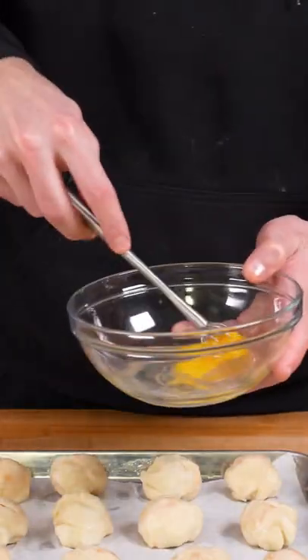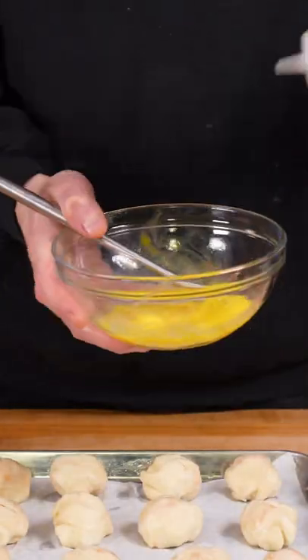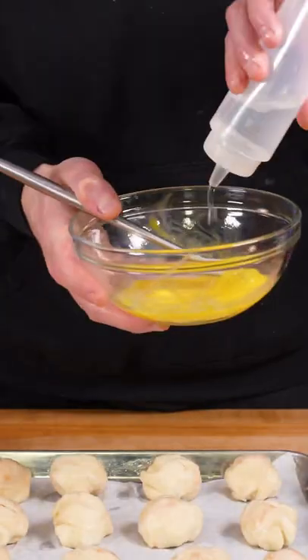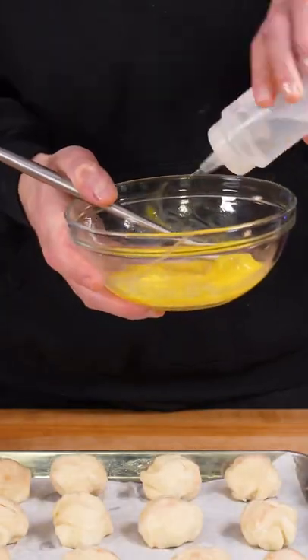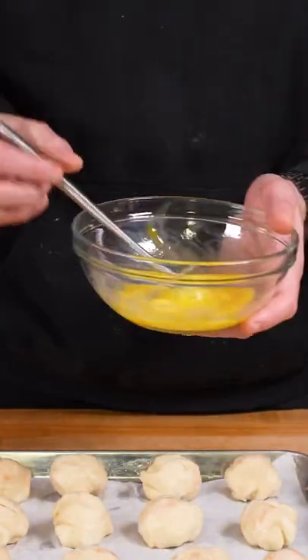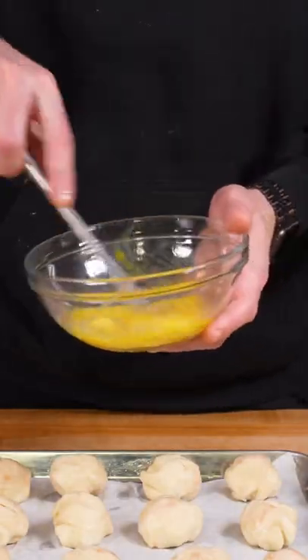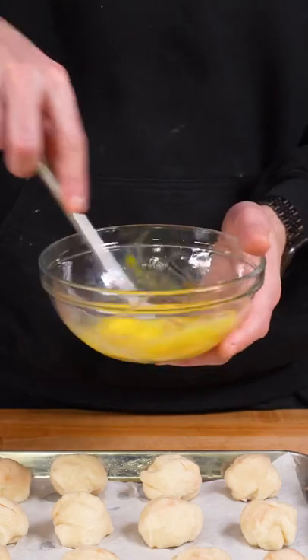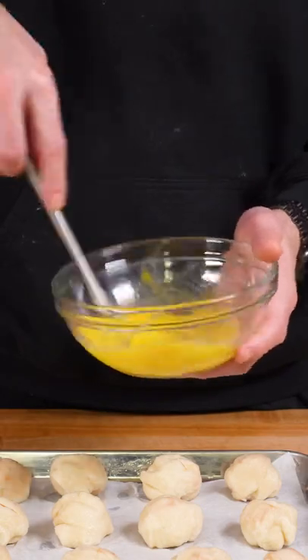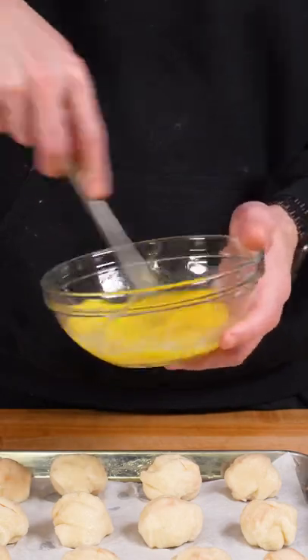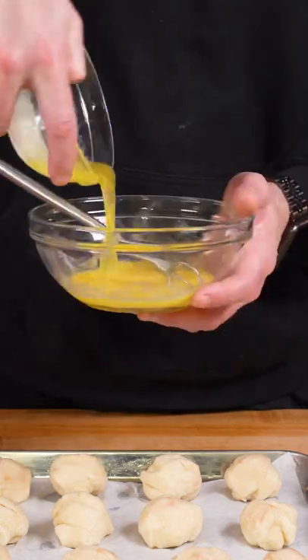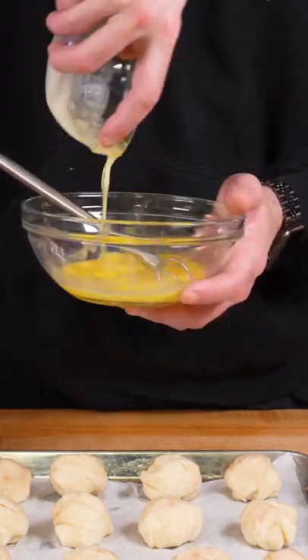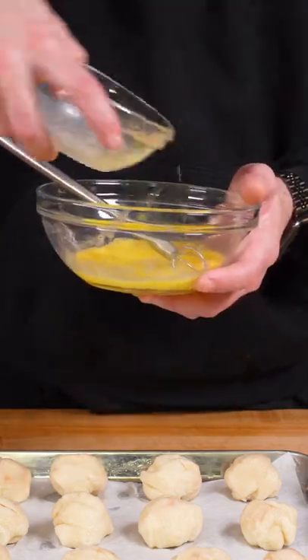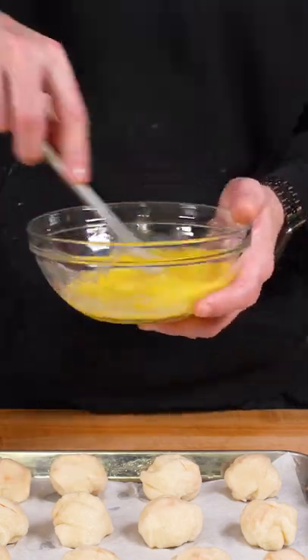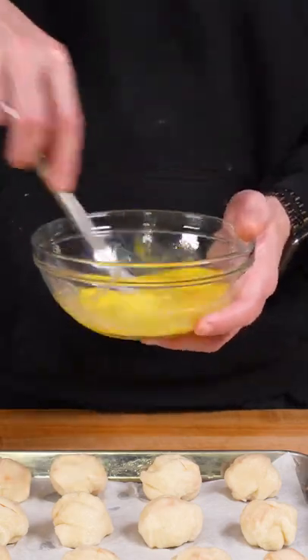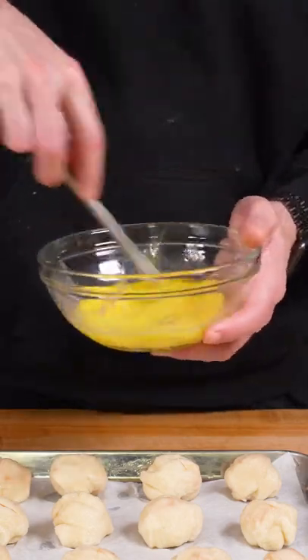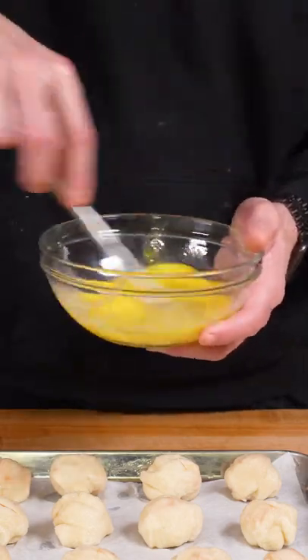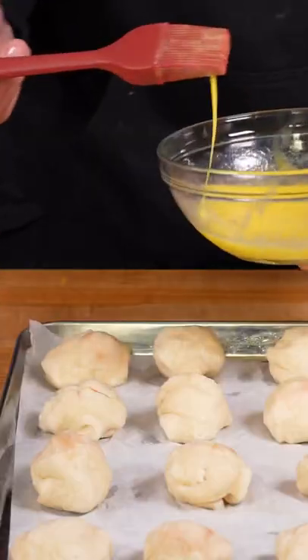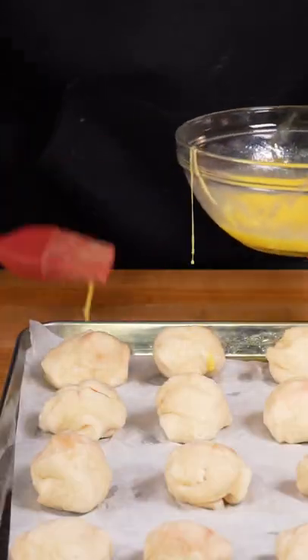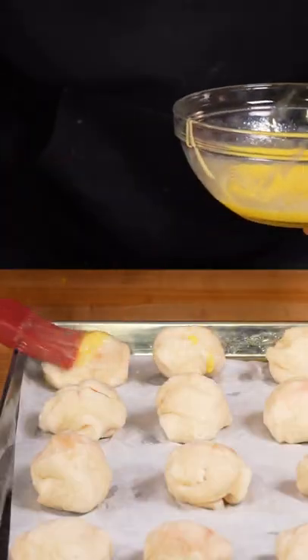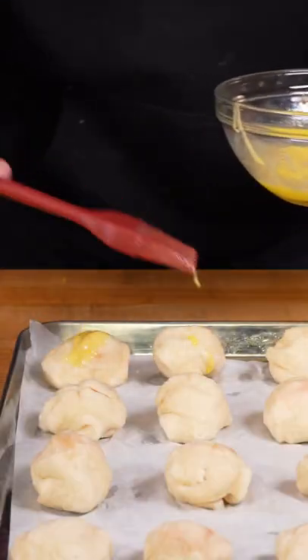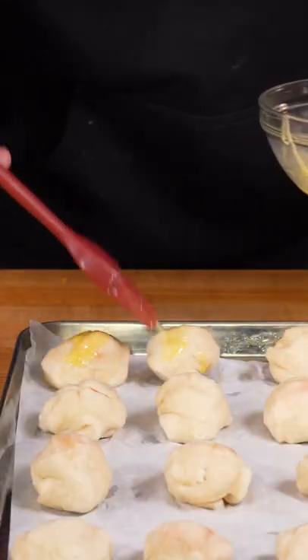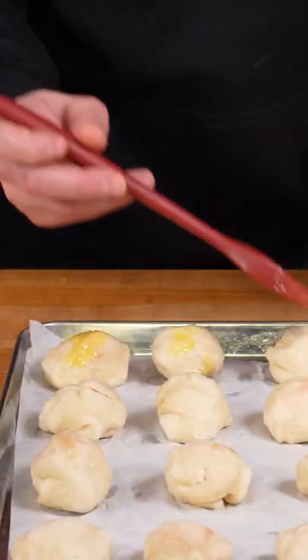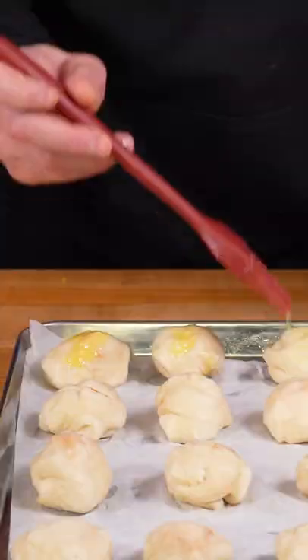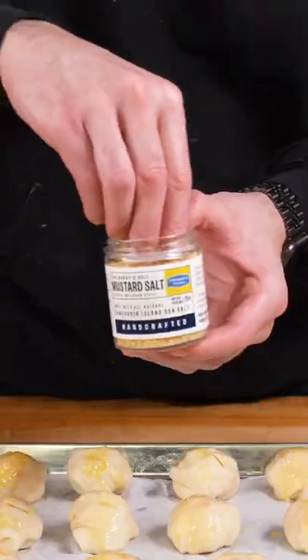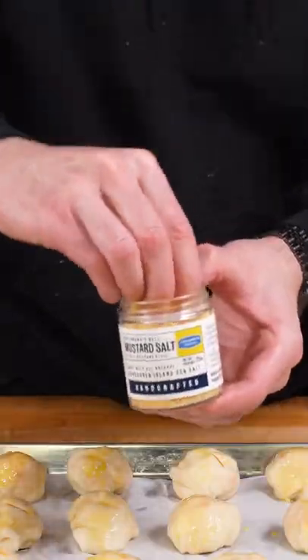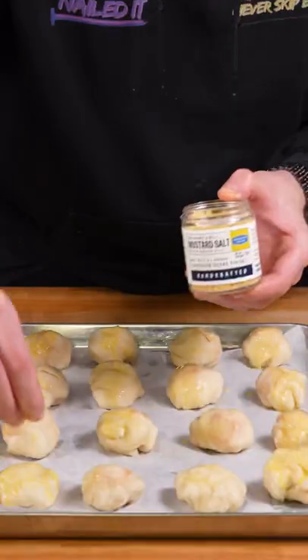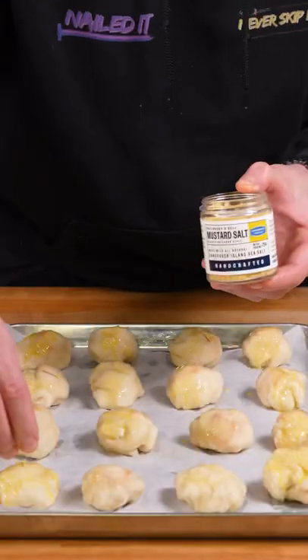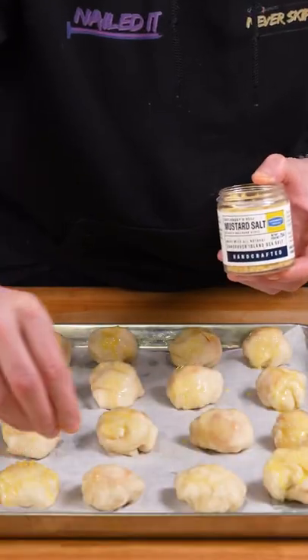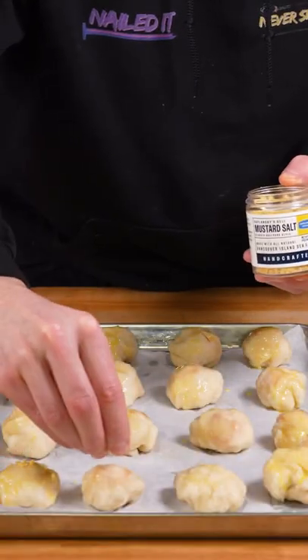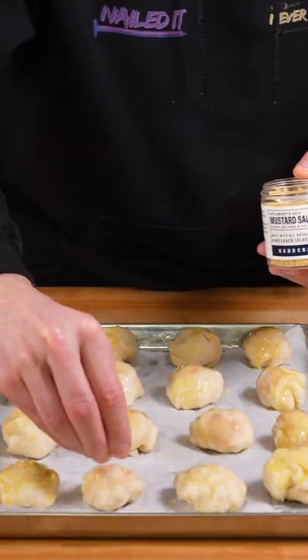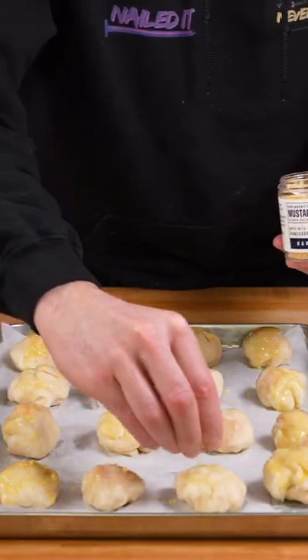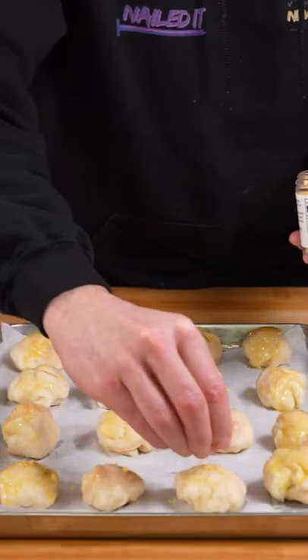Take them out and in another bowl whisk together an egg with some water and some melted butter. Coat each ball in the egg and butter mixture and then sprinkle on some flaky salt — this is the mustard flaky salt variety.